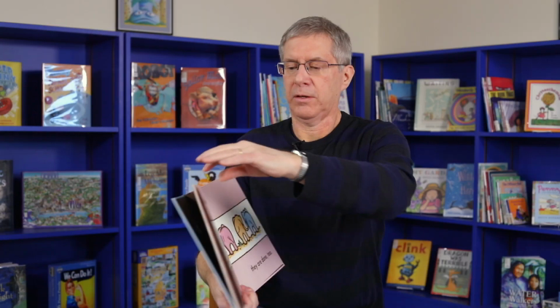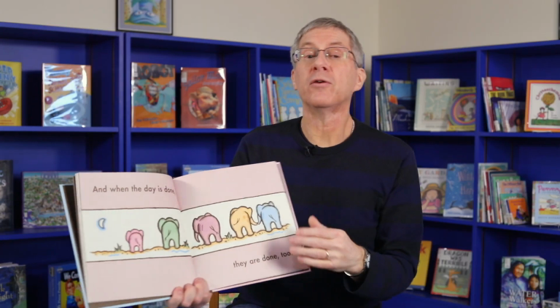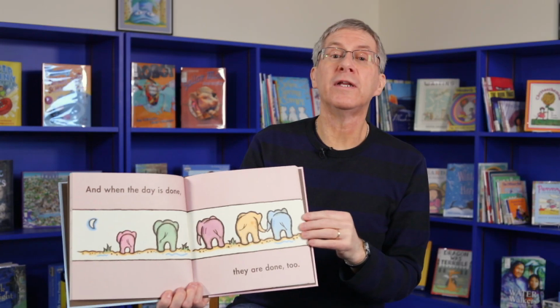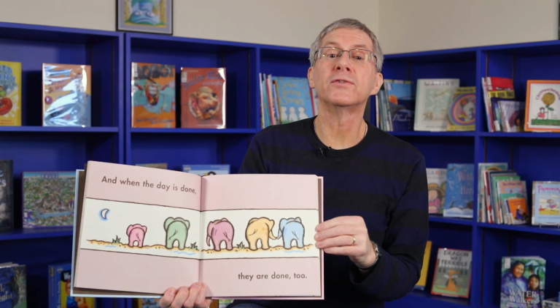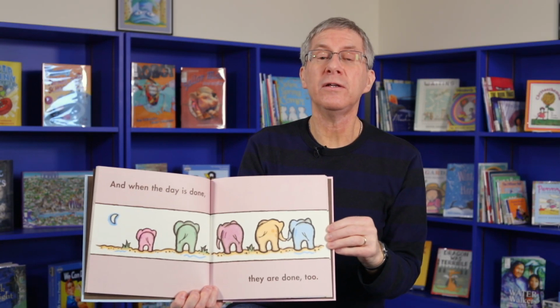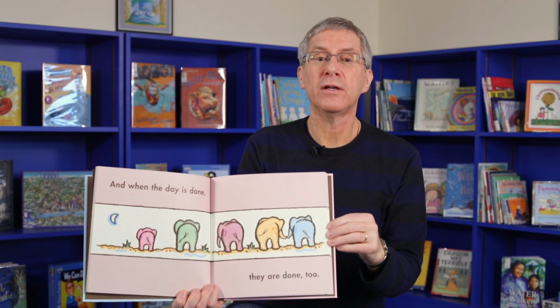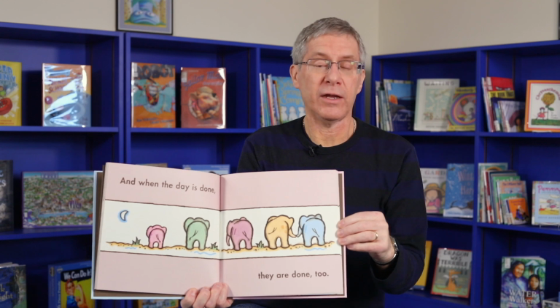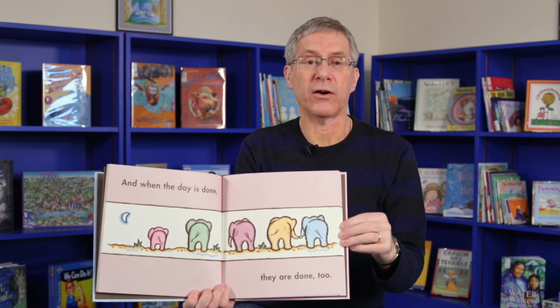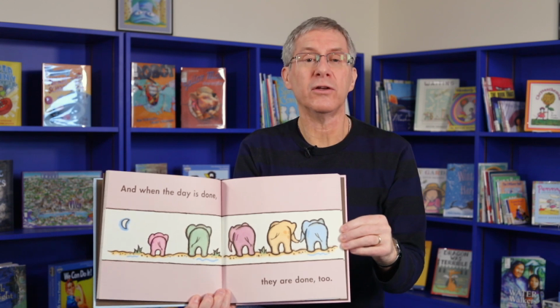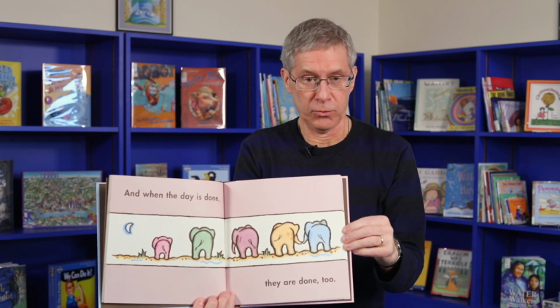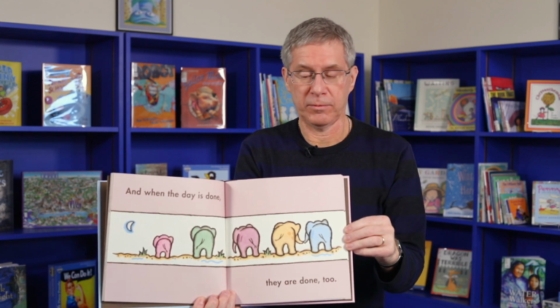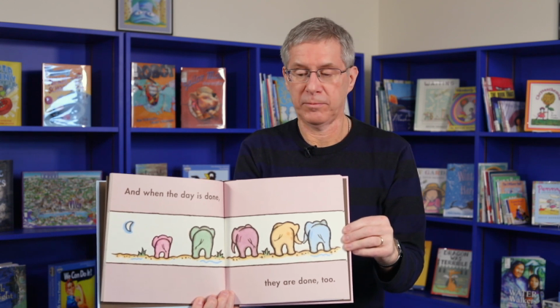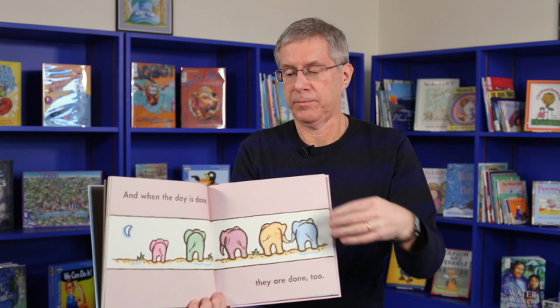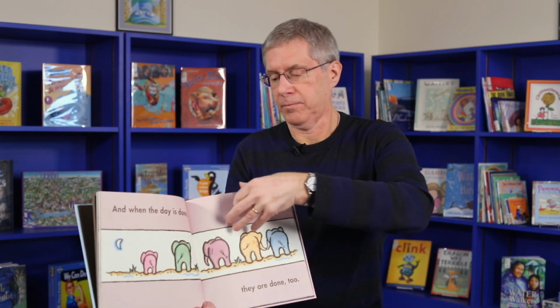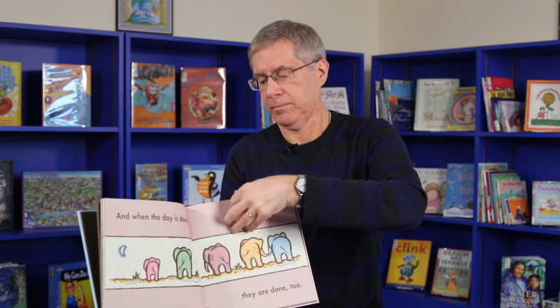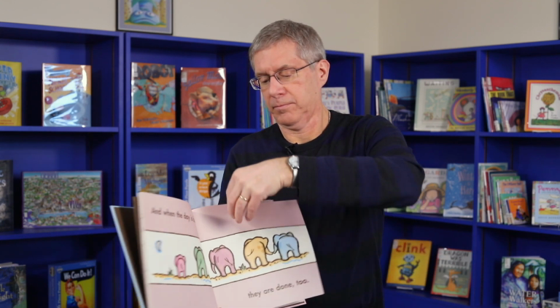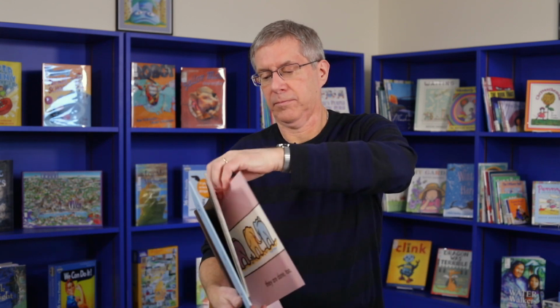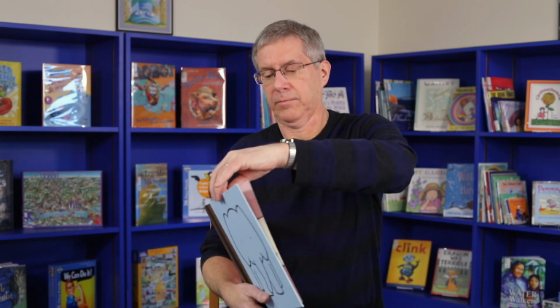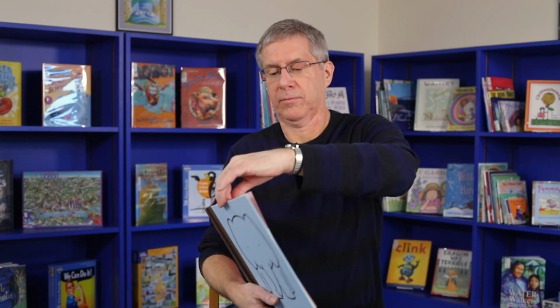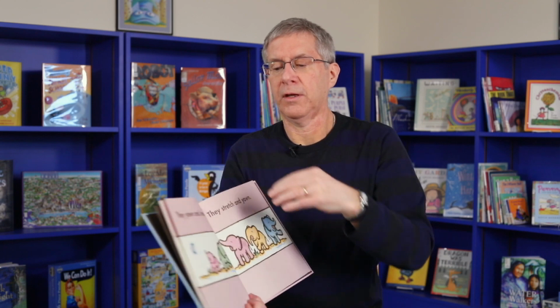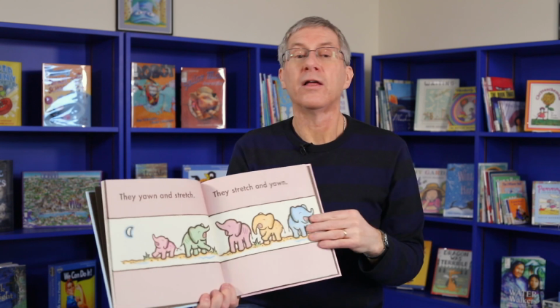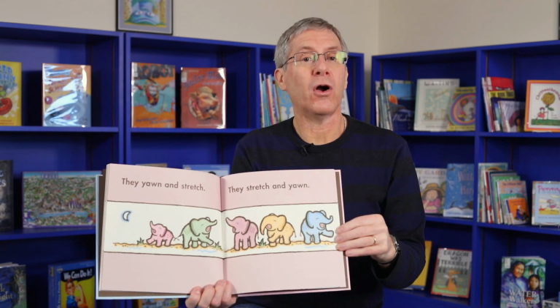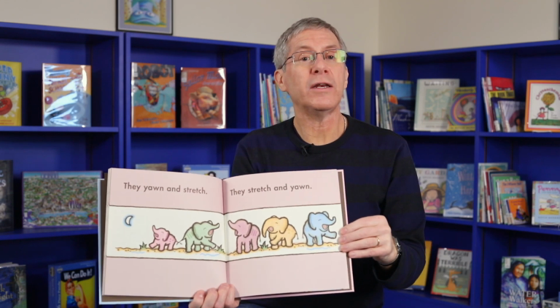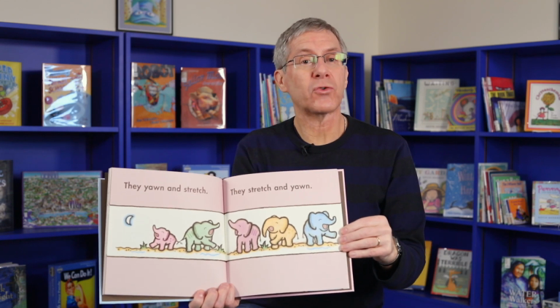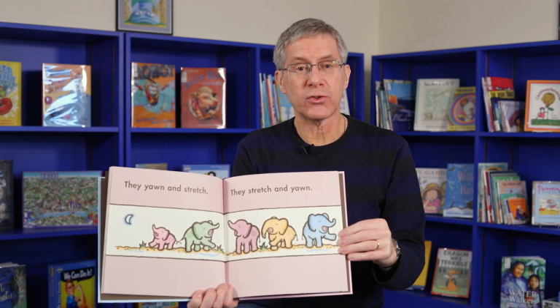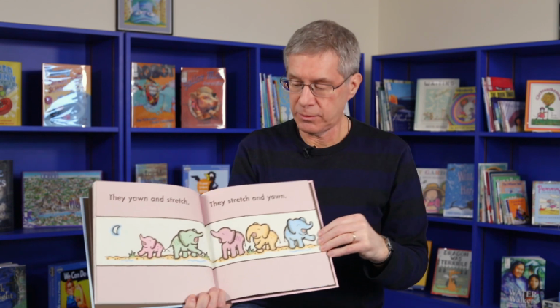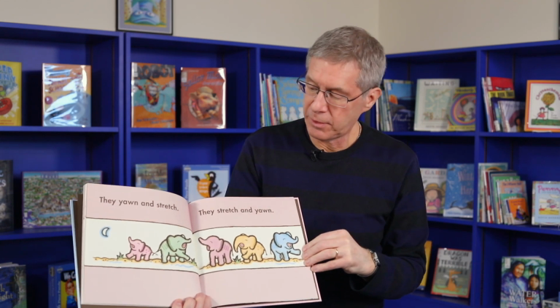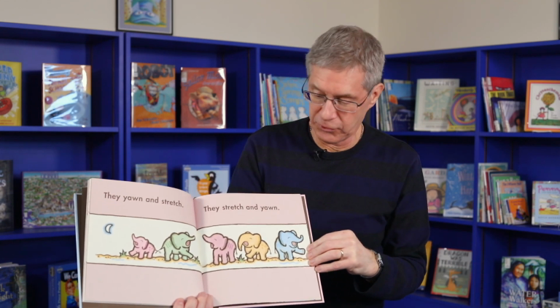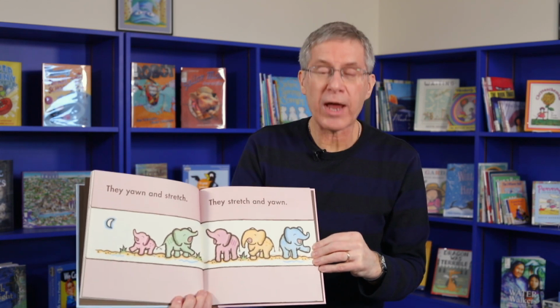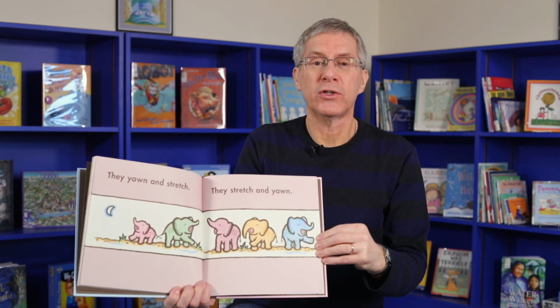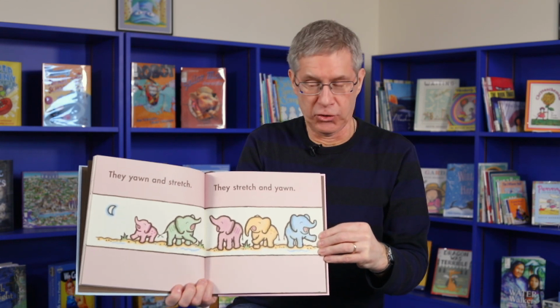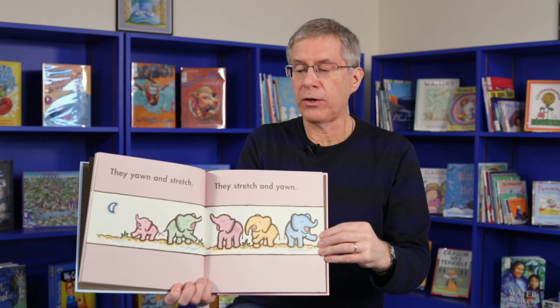And when the day is done, they are done too. They yawn and stretch. They stretch and yawn.